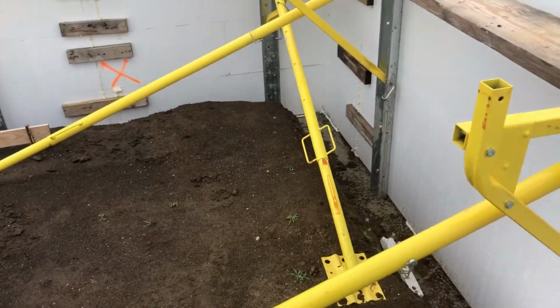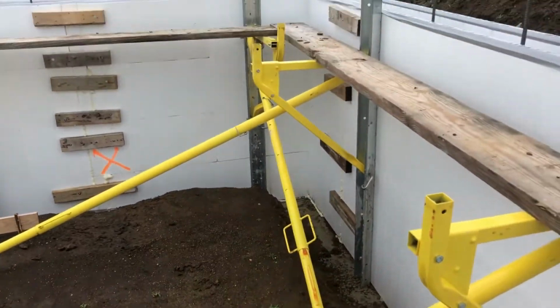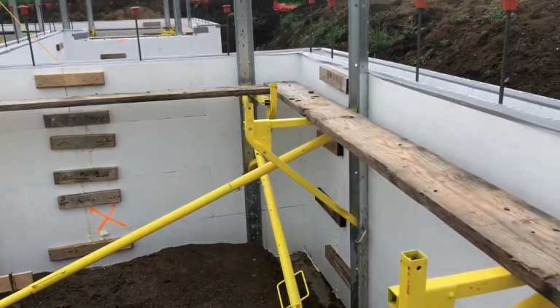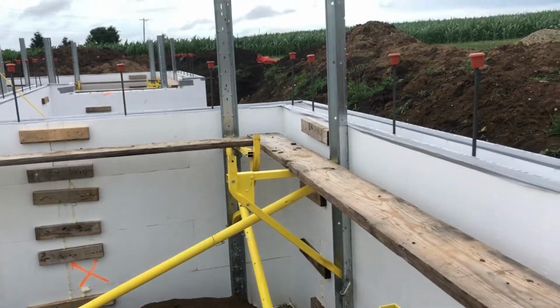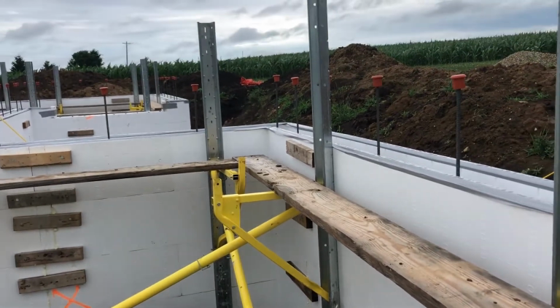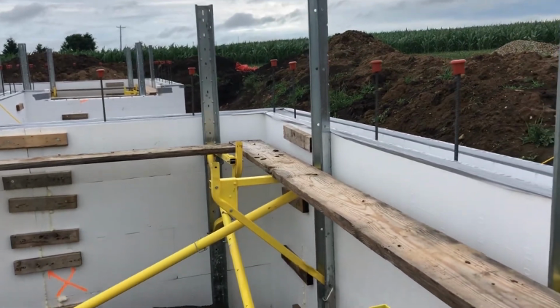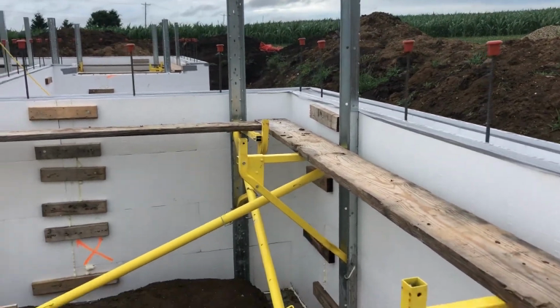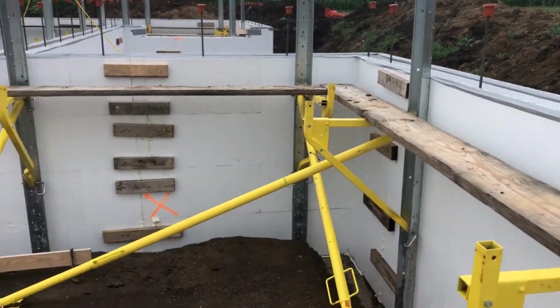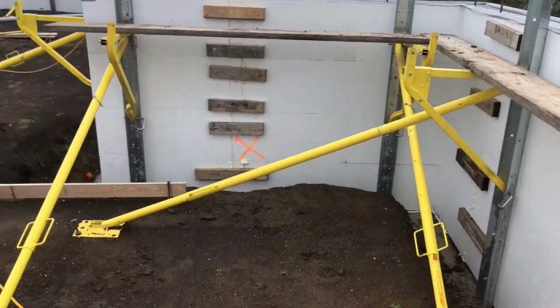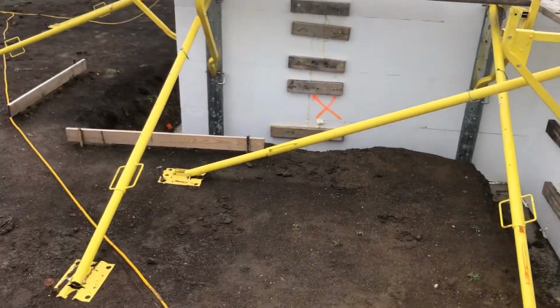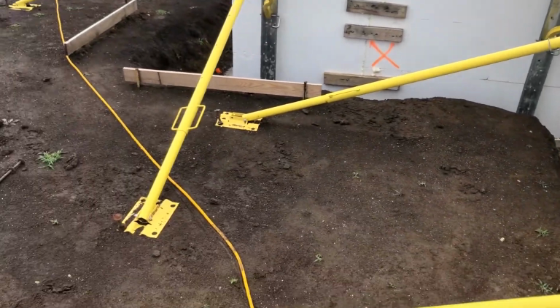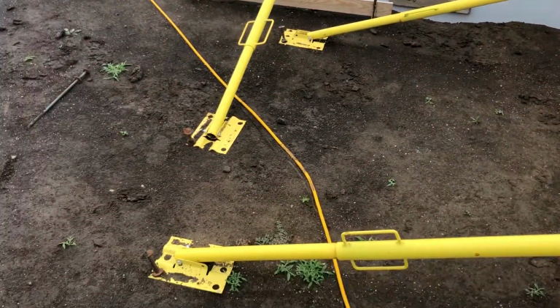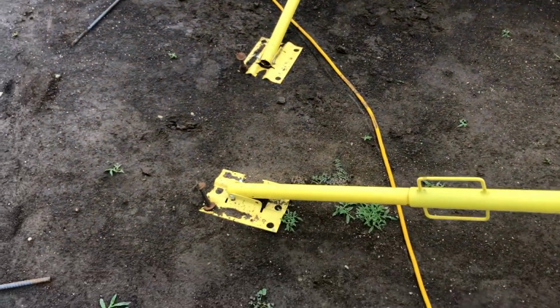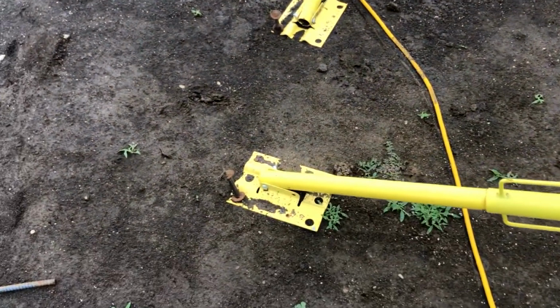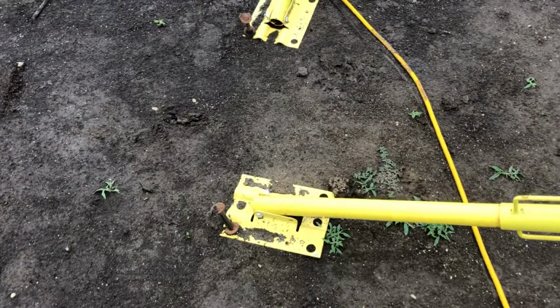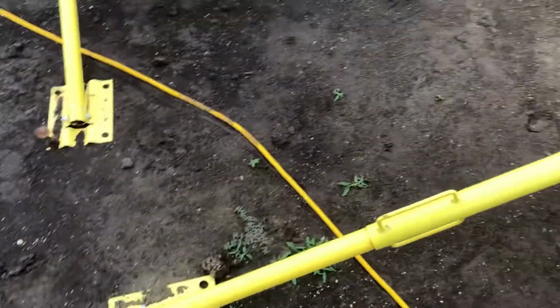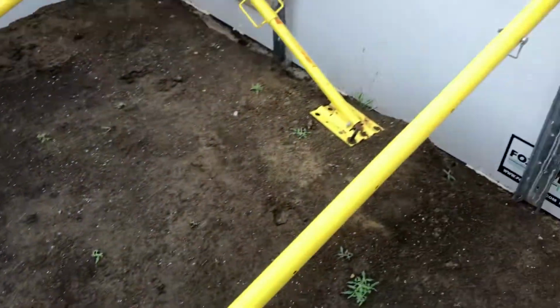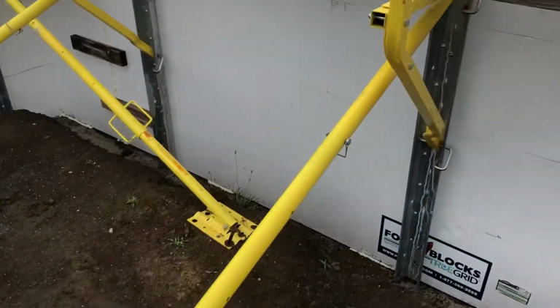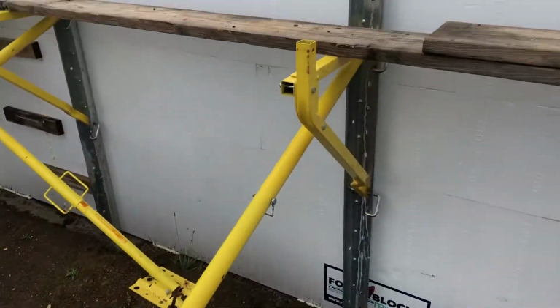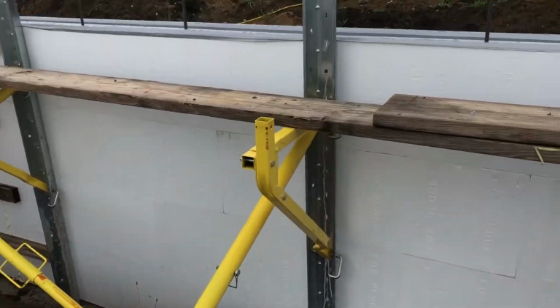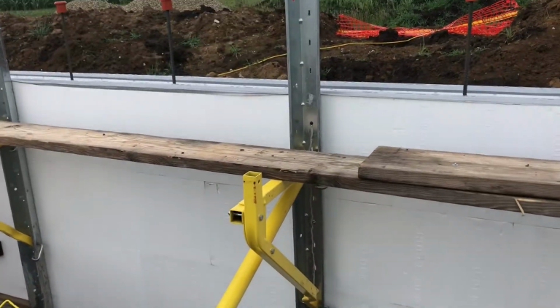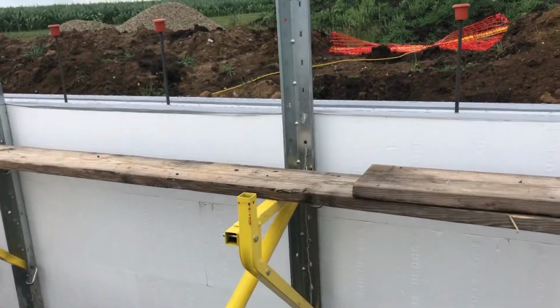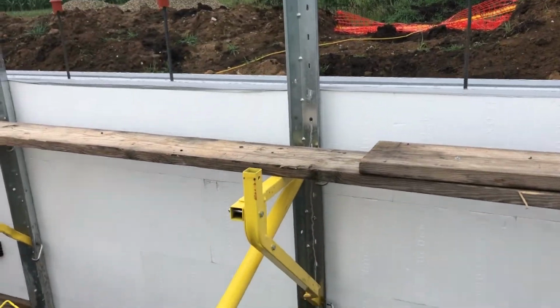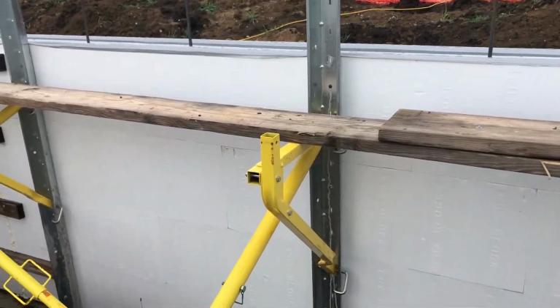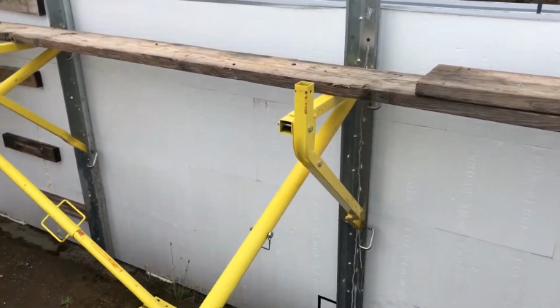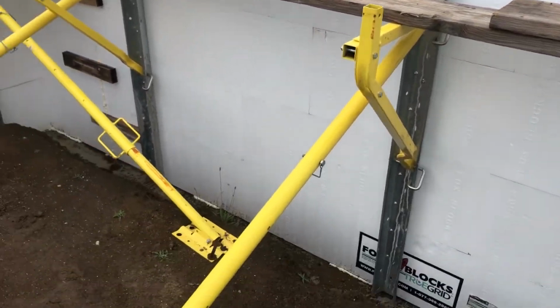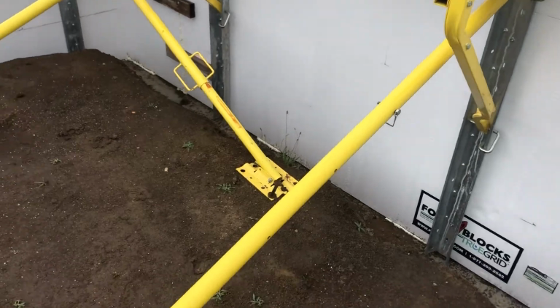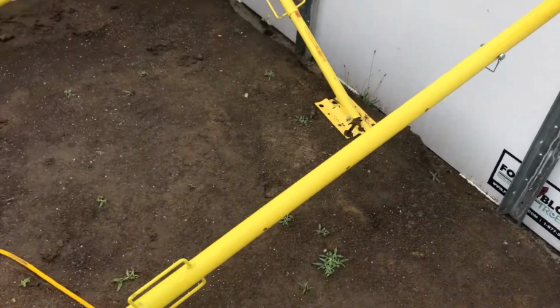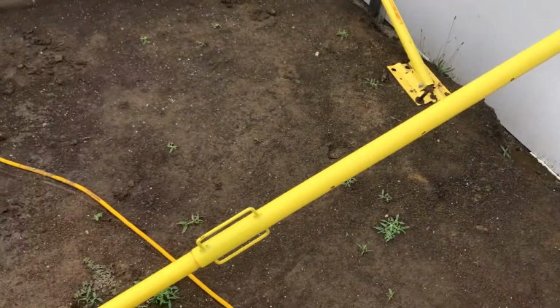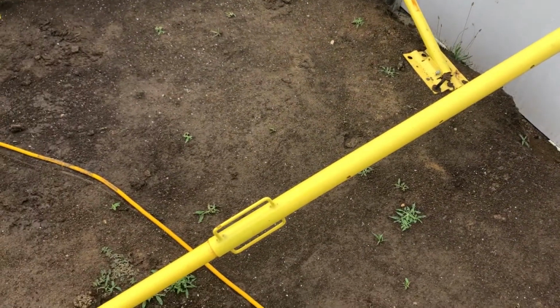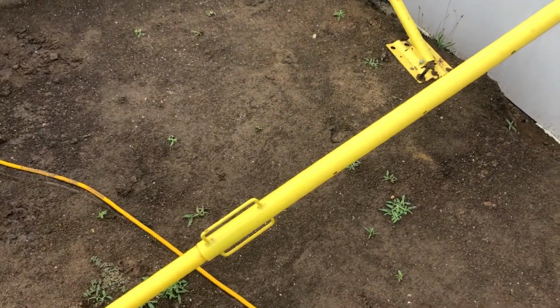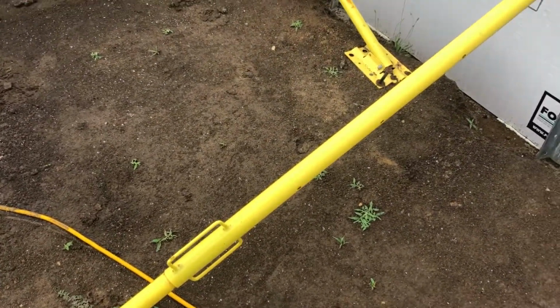This is their bracing system. It just goes into a pin in the ground and then up to a strong back against the wall.